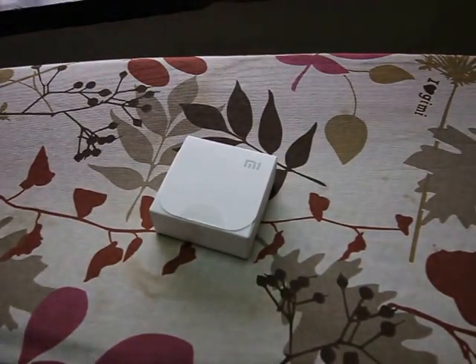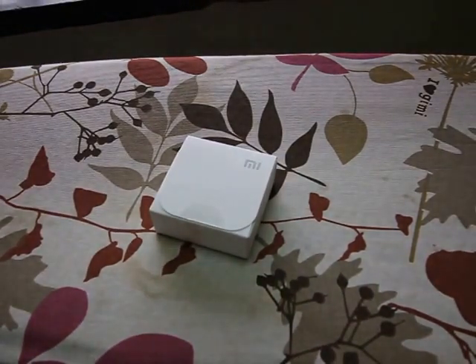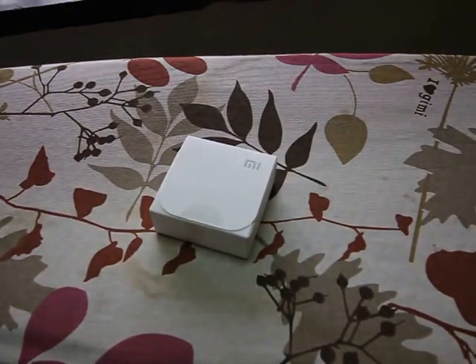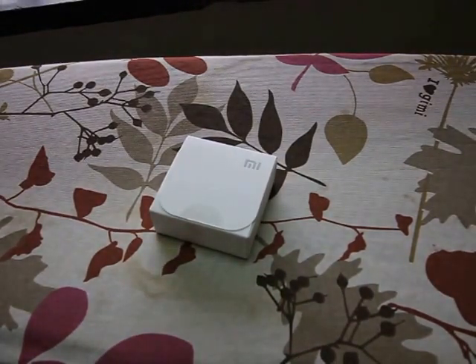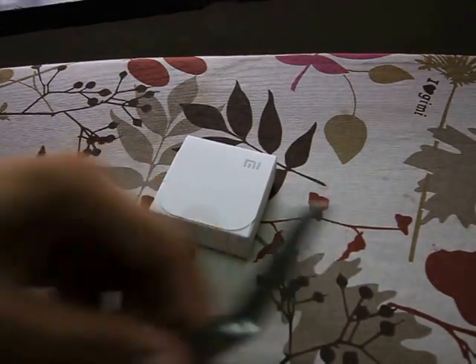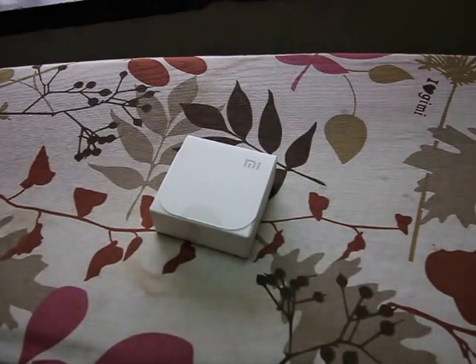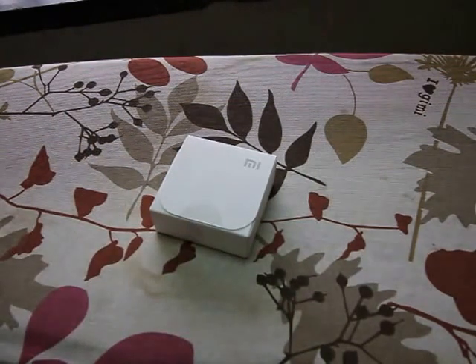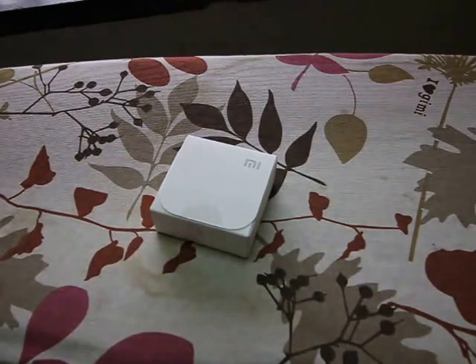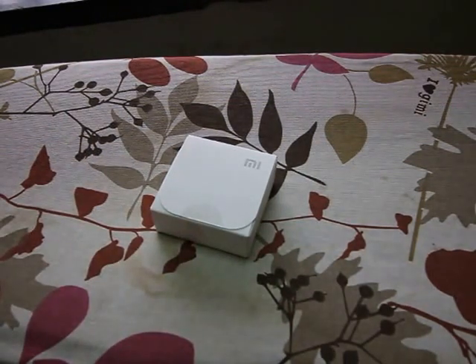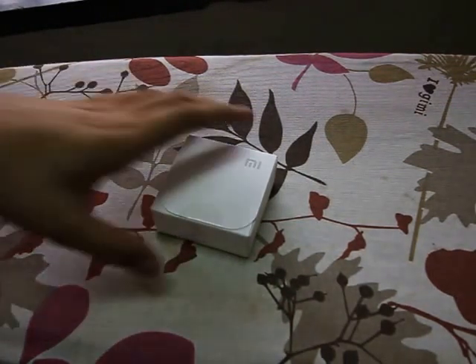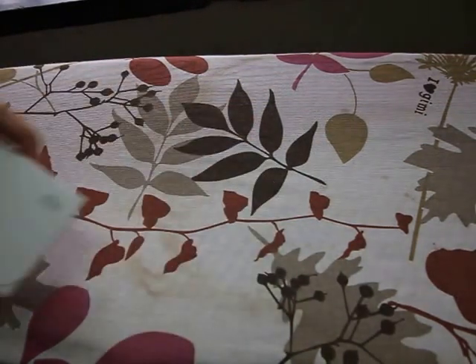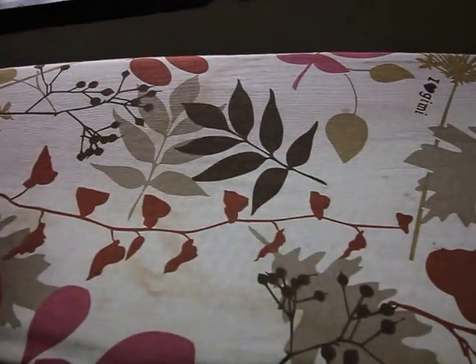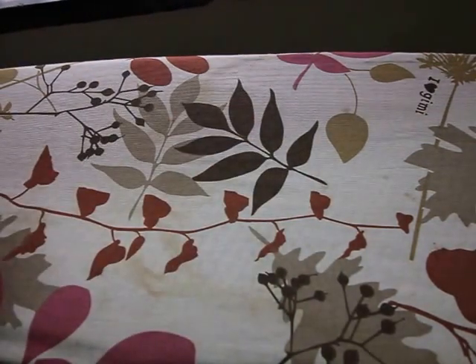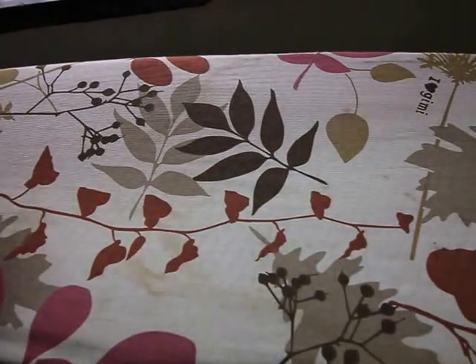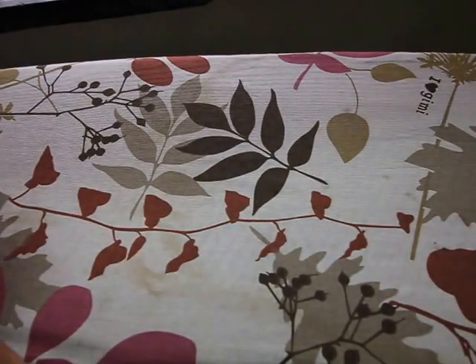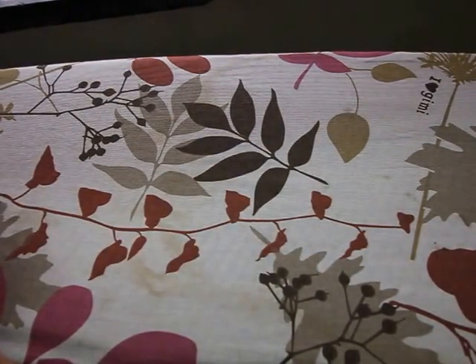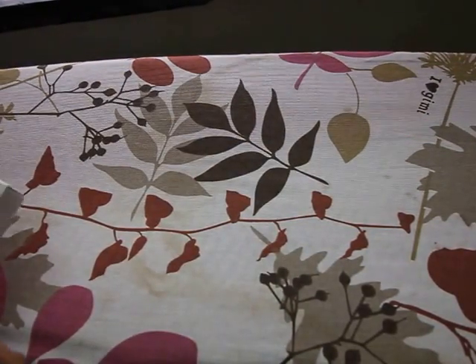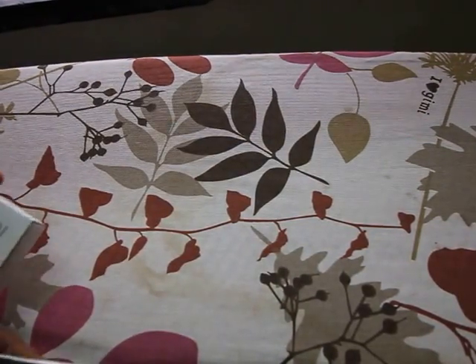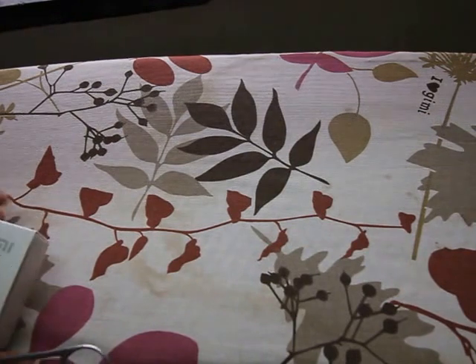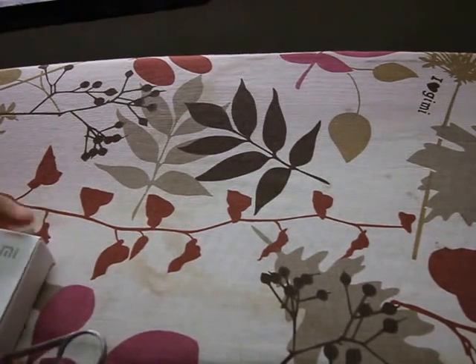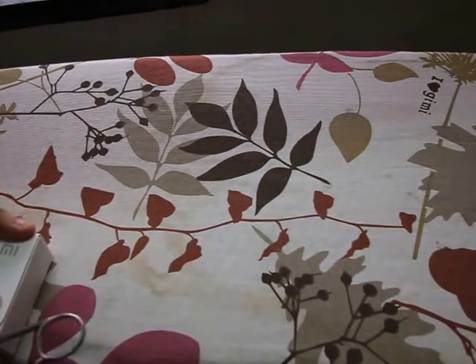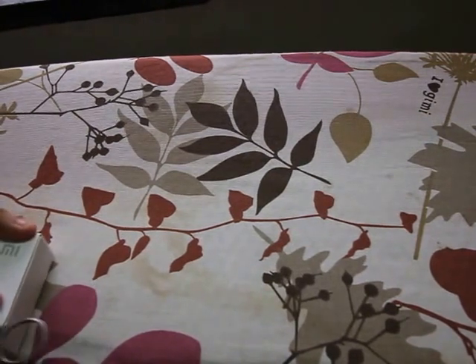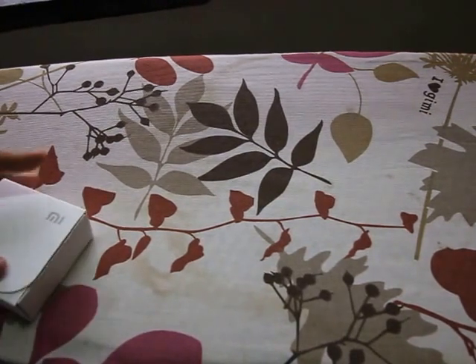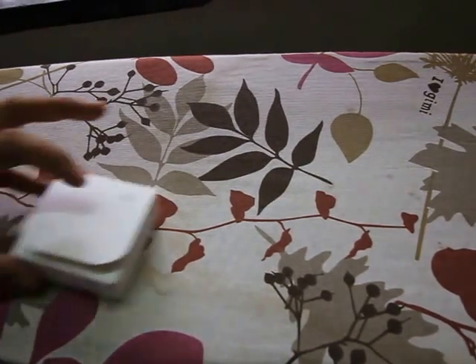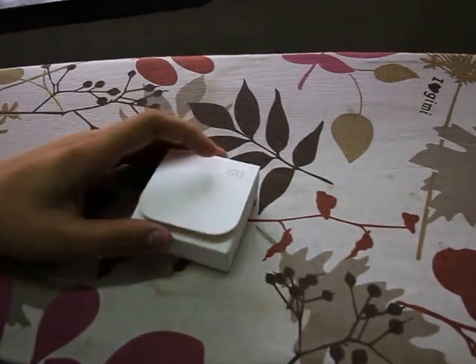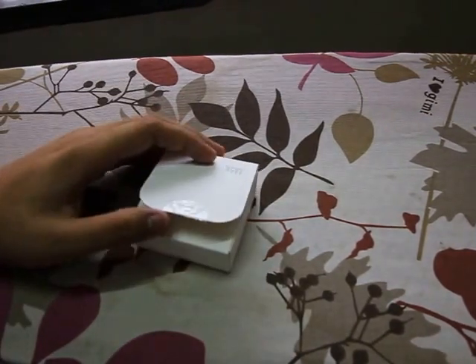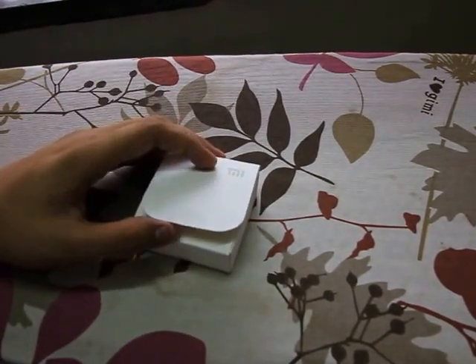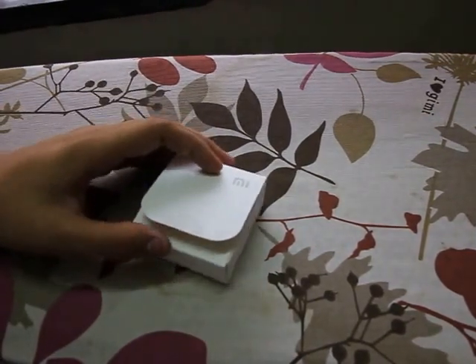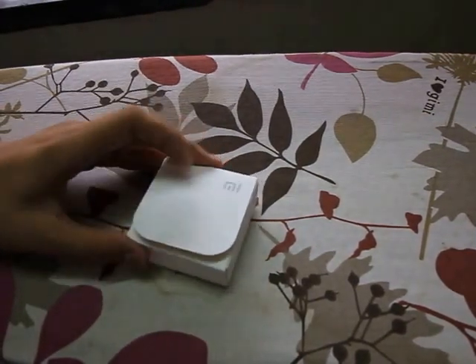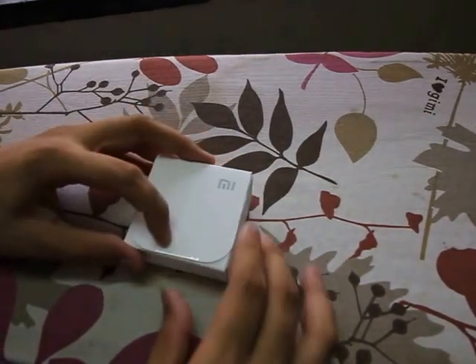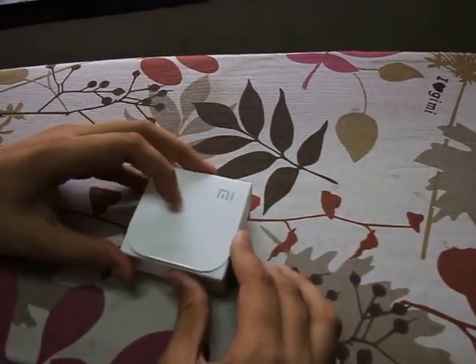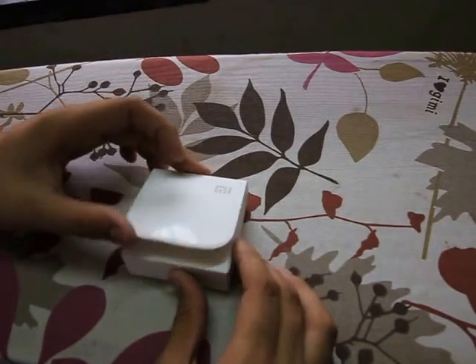So here are my trusty old scissors — these are the stainless steel ones. I'll just cut open the seal. Okay, we're done with the seal, so let's get in.